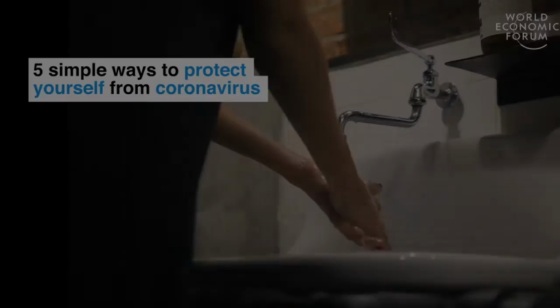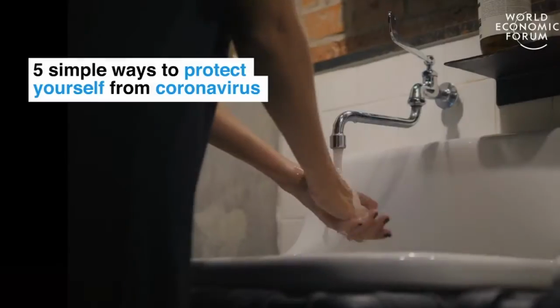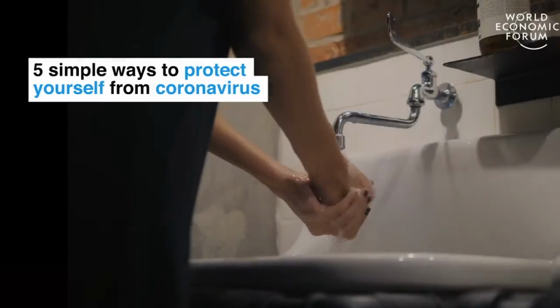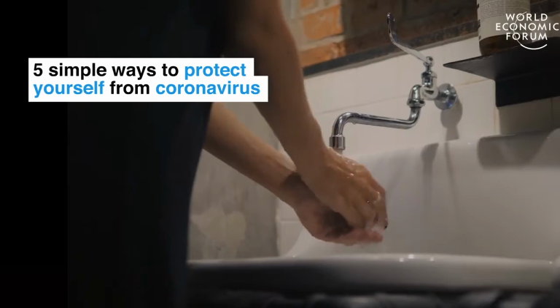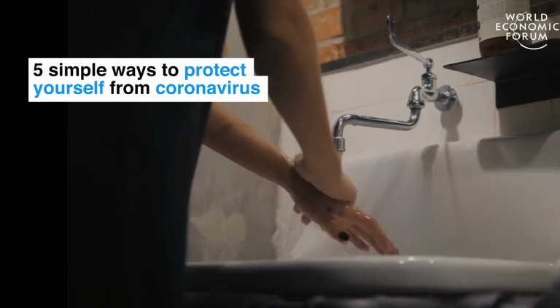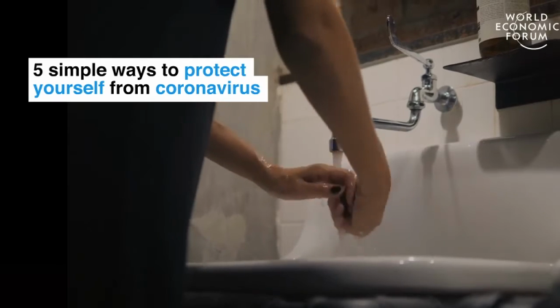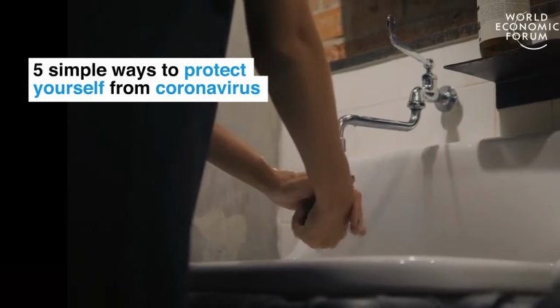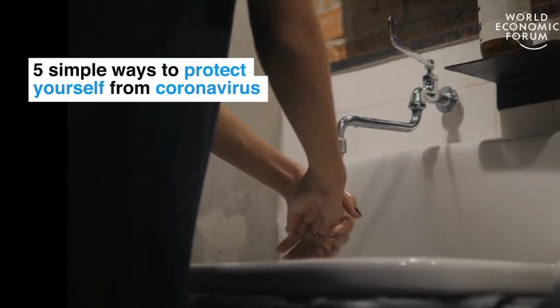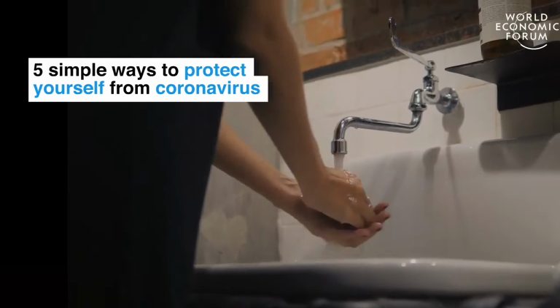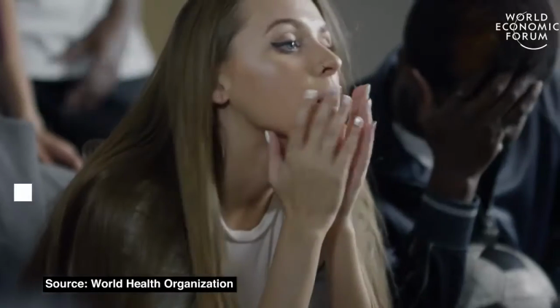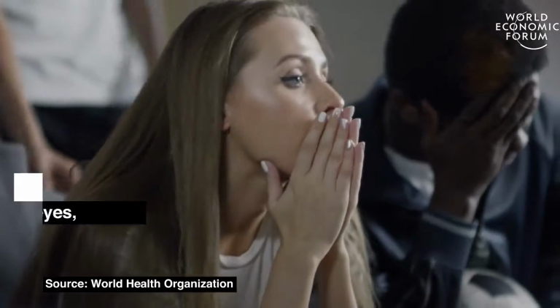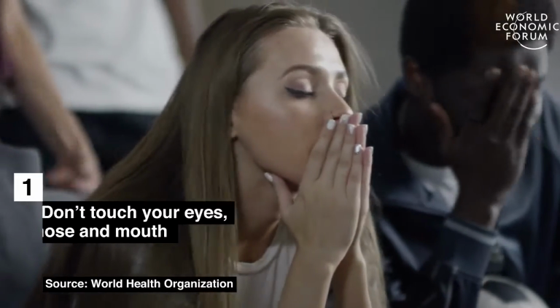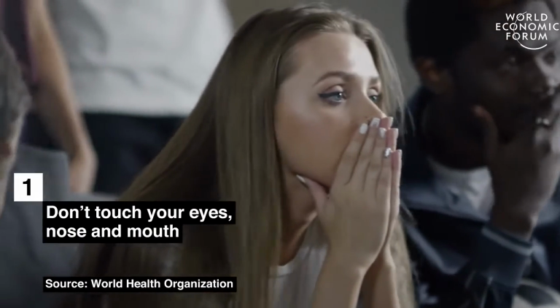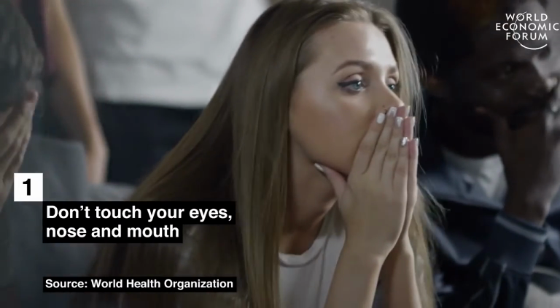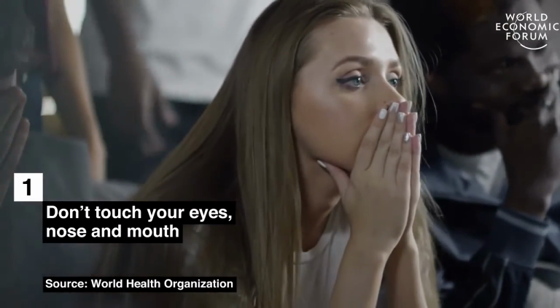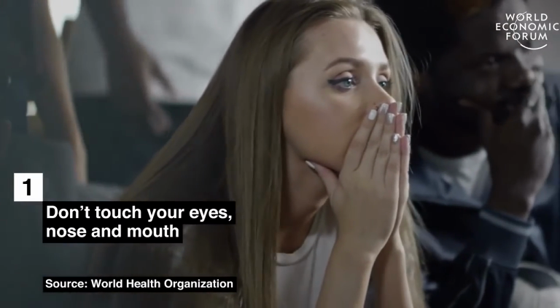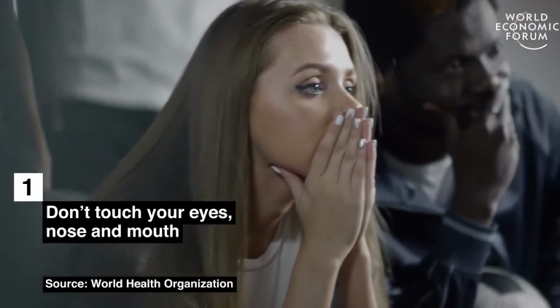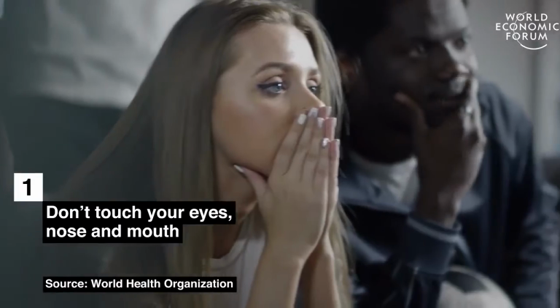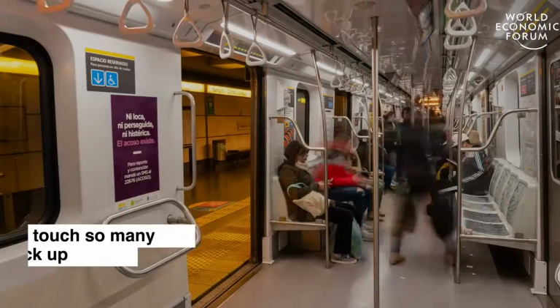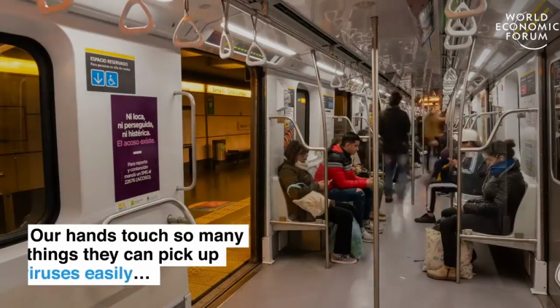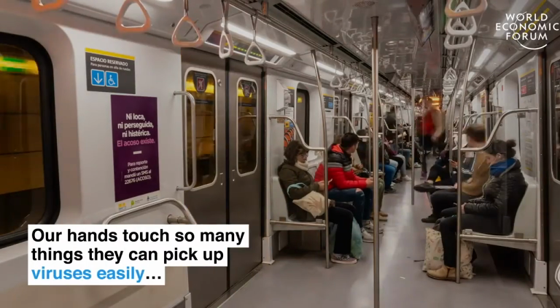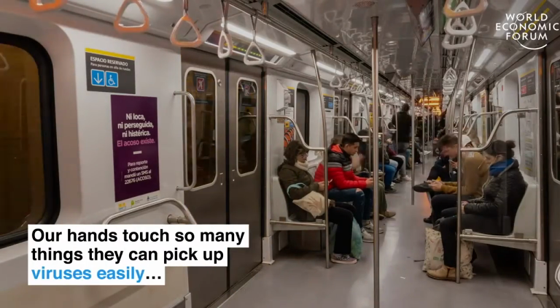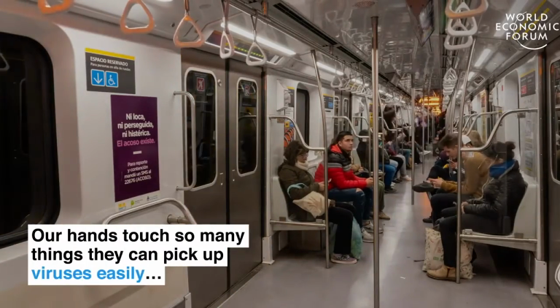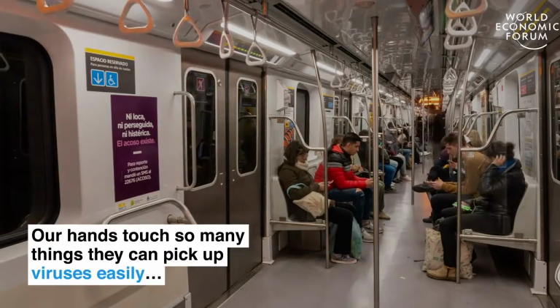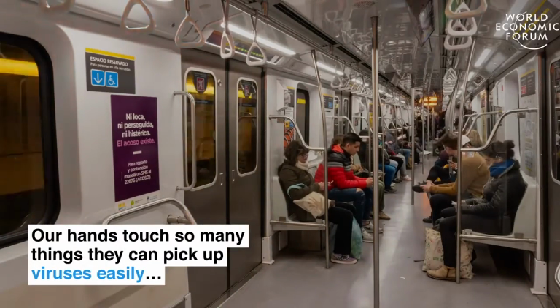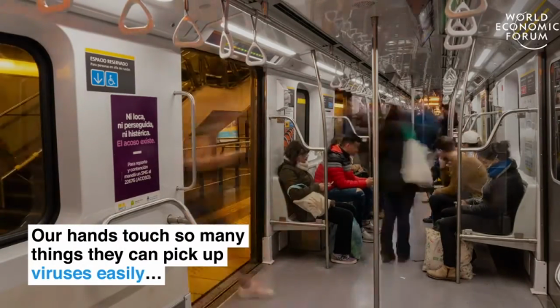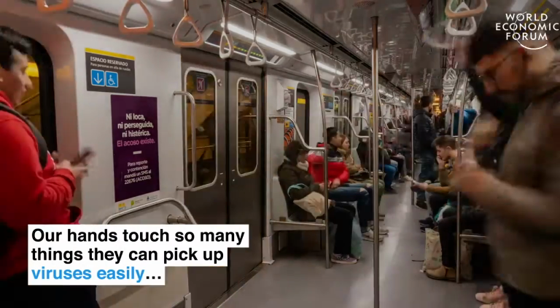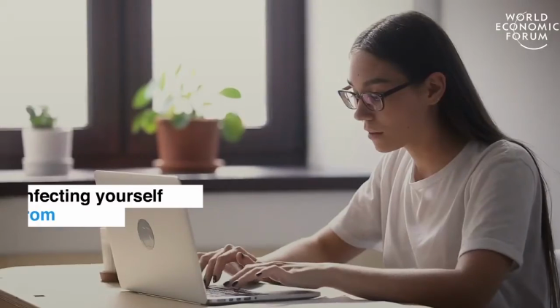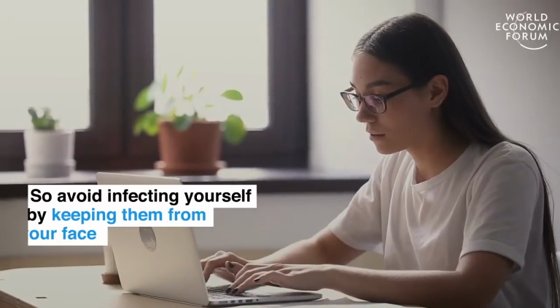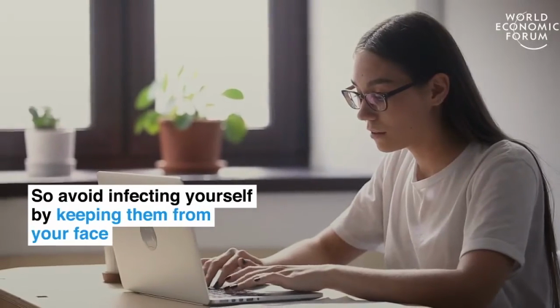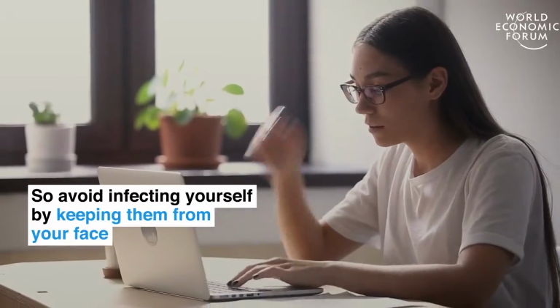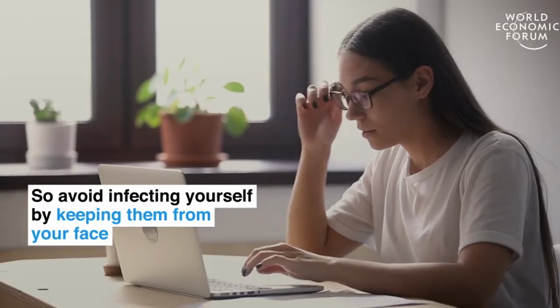Five simple ways to protect yourself from the coronavirus. Don't touch your eyes, nose, and mouth. Our hands touch so many things, they can pick up viruses easily, so avoid infecting yourself.